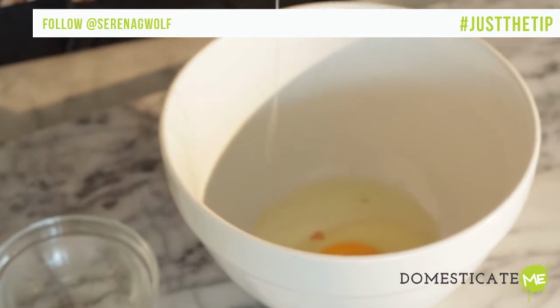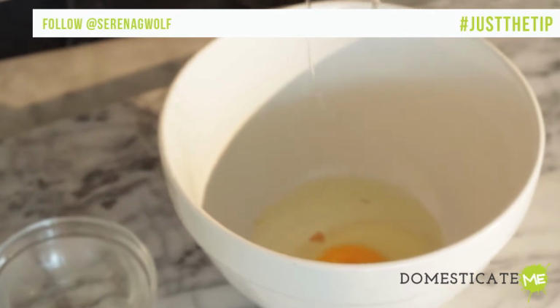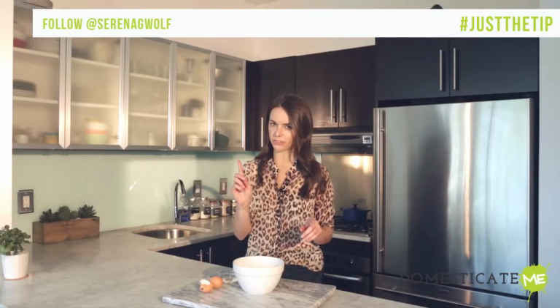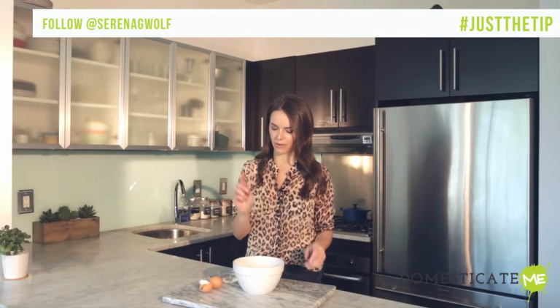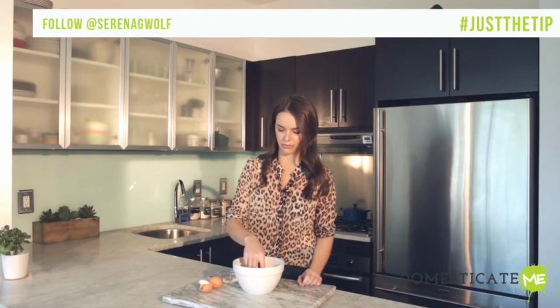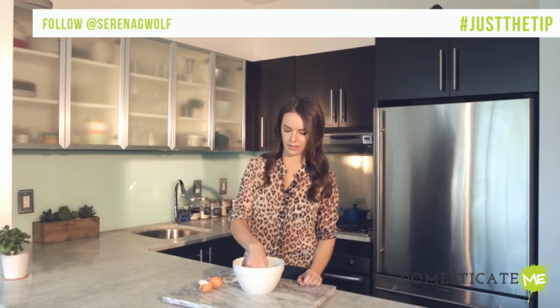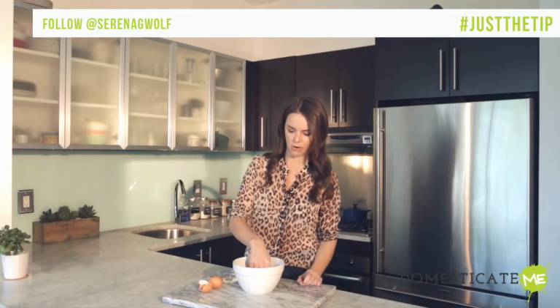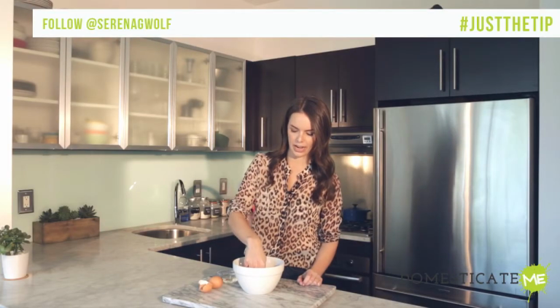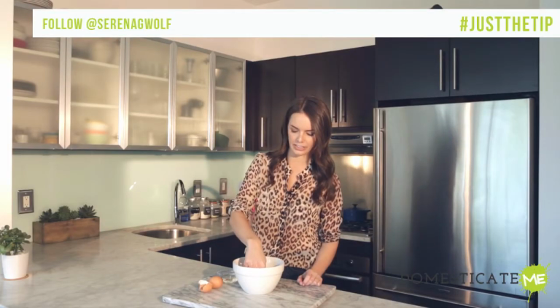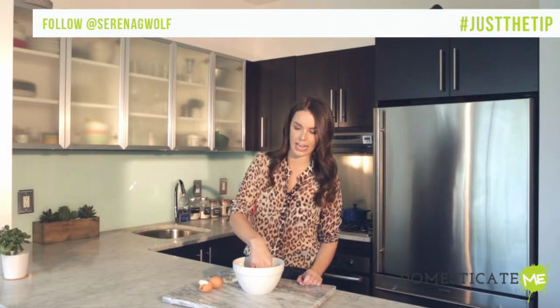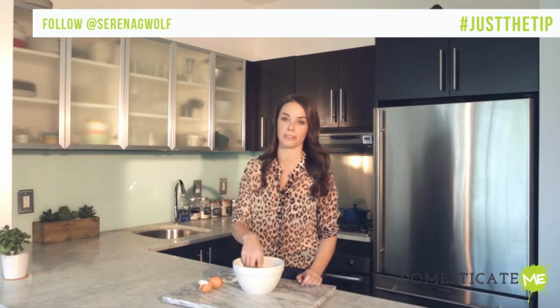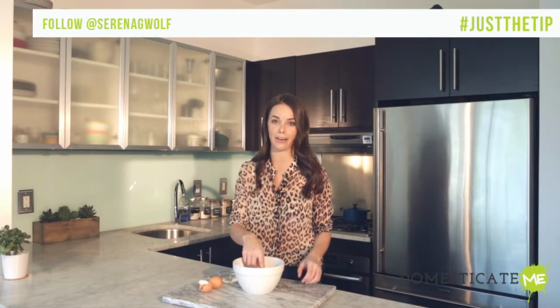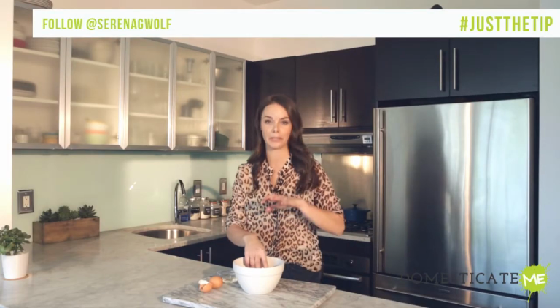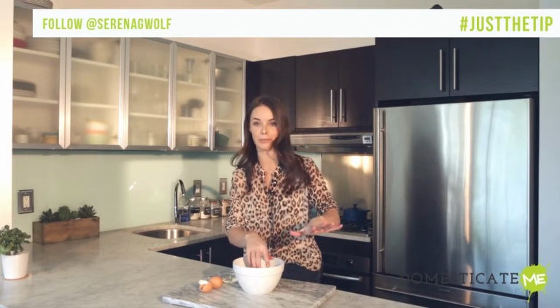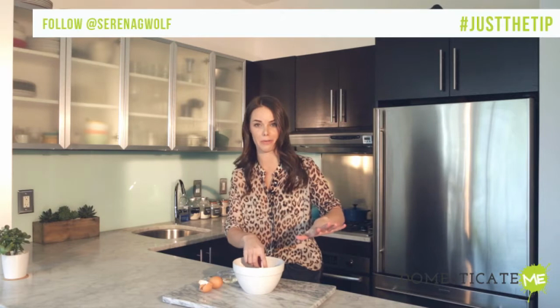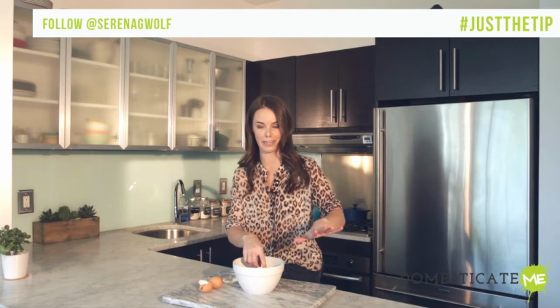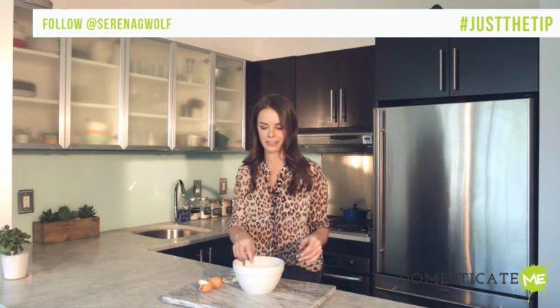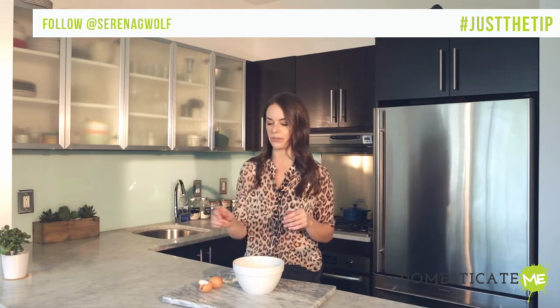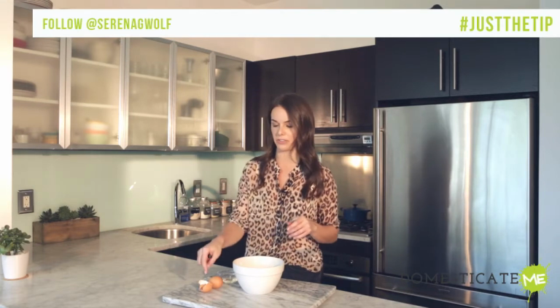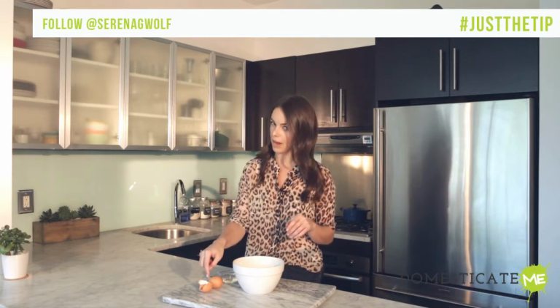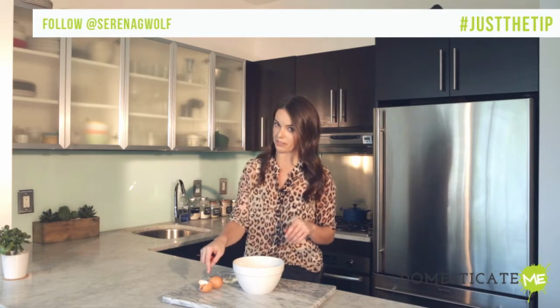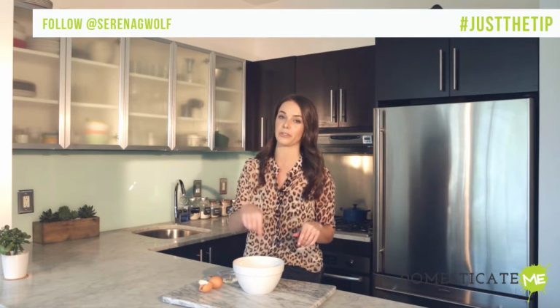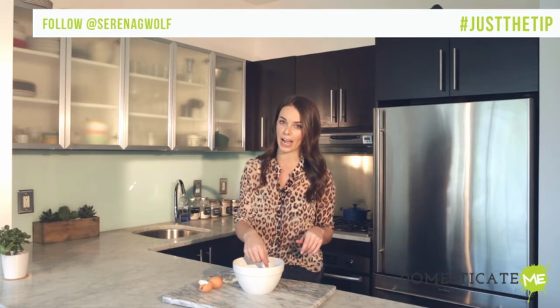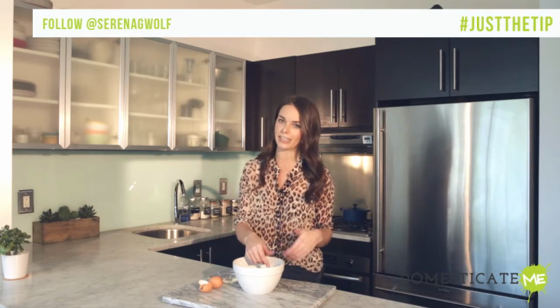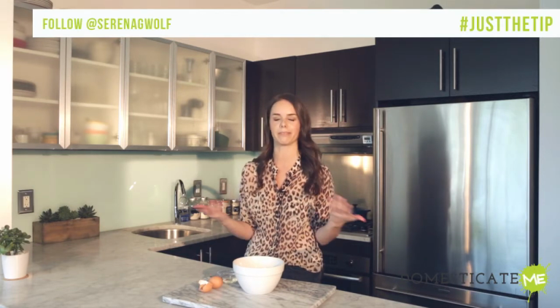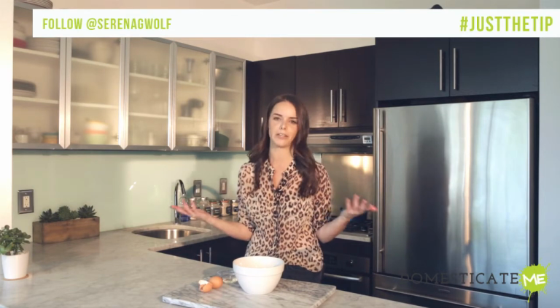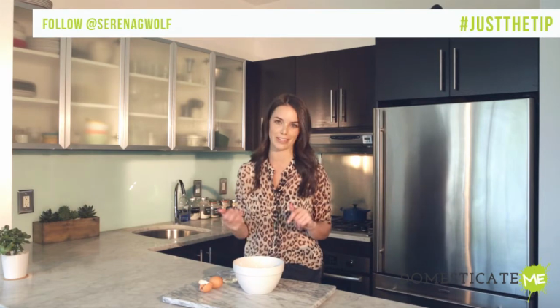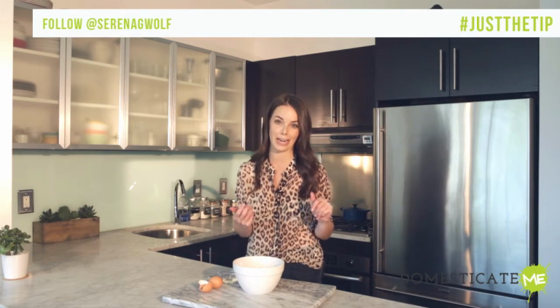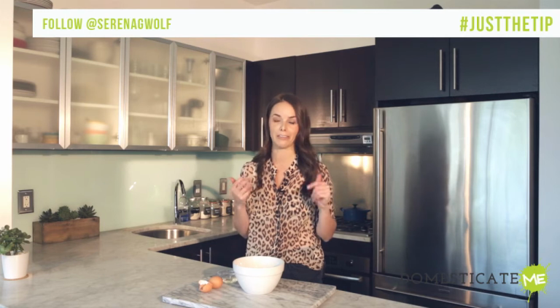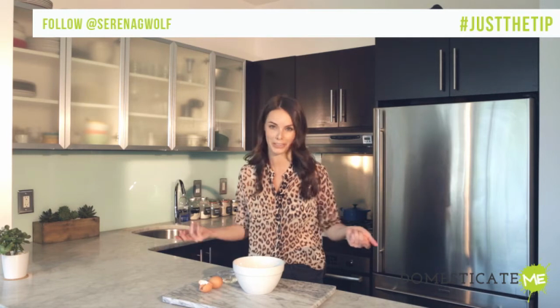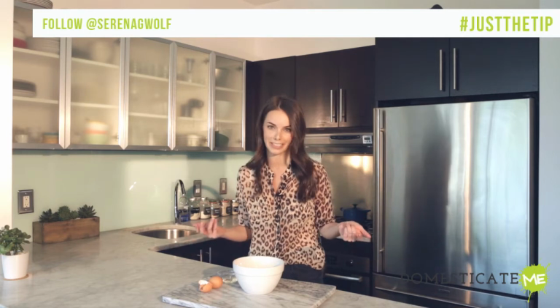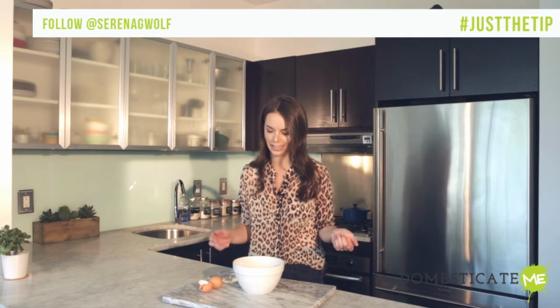Now, if you just stick a regular finger in the bowl and try to catch the tiny piece of shell, it will literally run from your fingers. You could use another piece of shell to attract it, but then you run the risk of getting even more shells in your eggs.